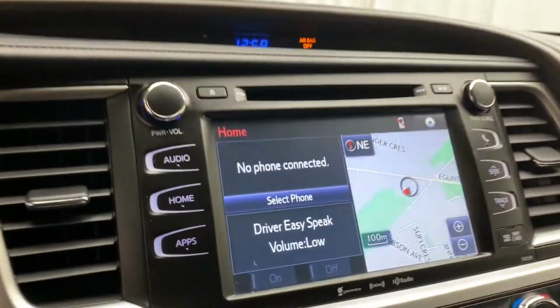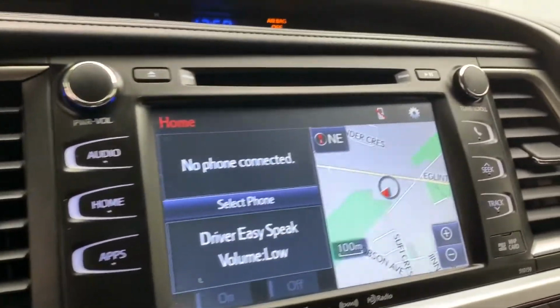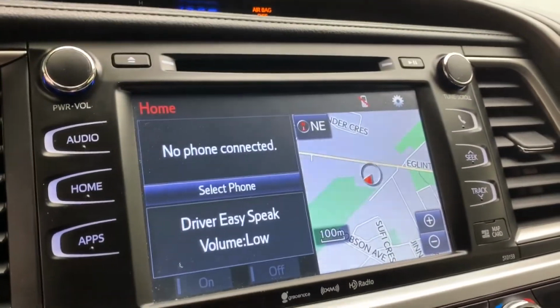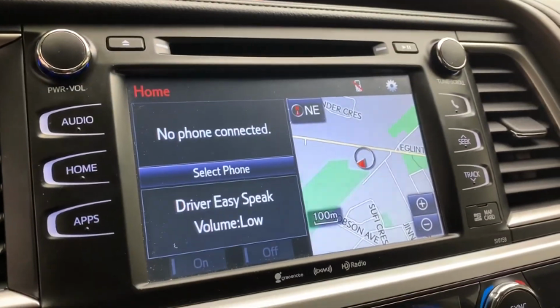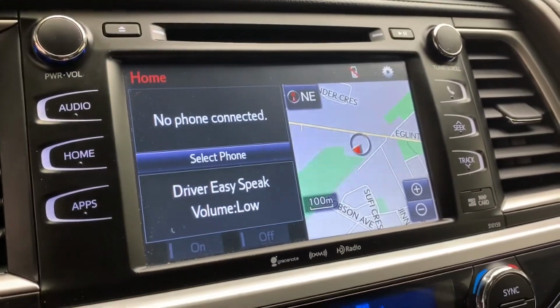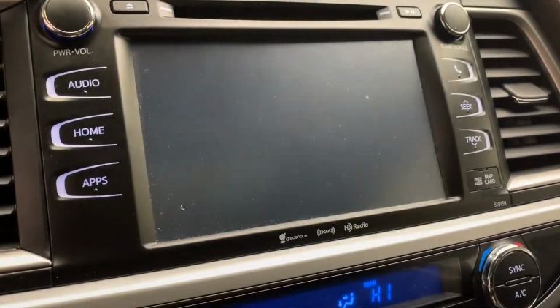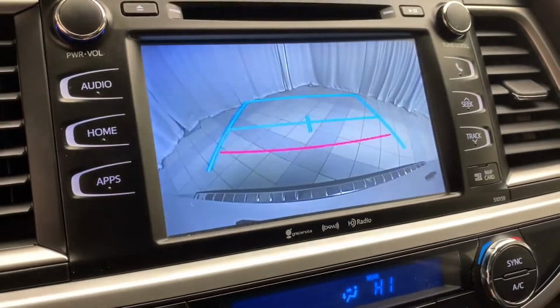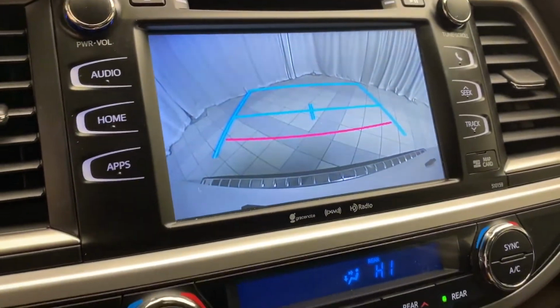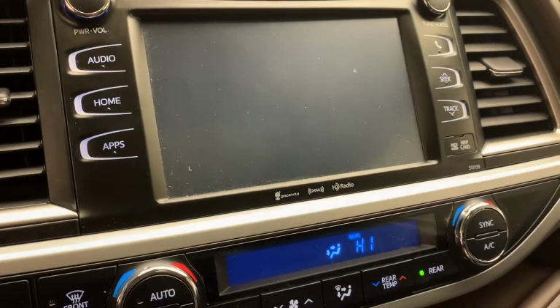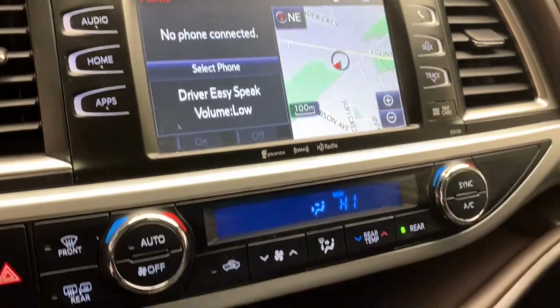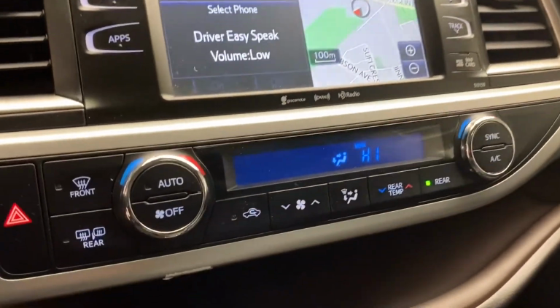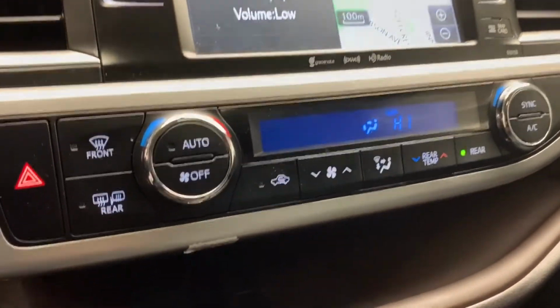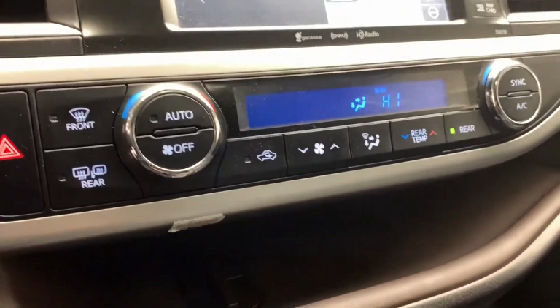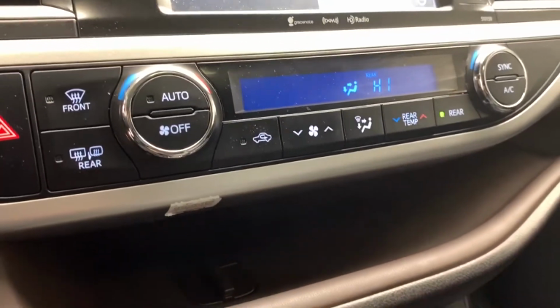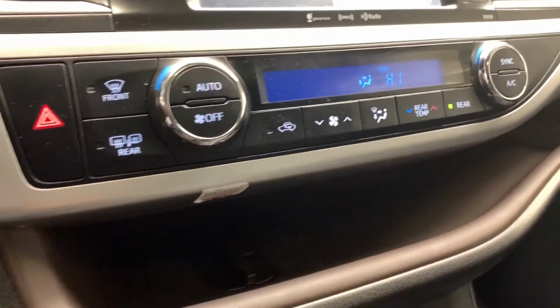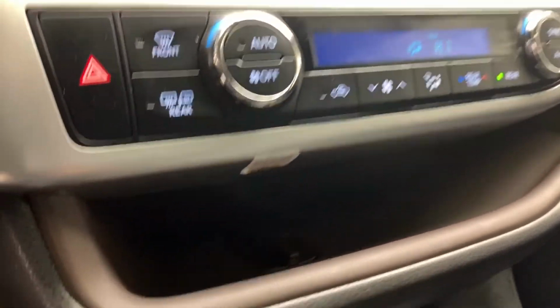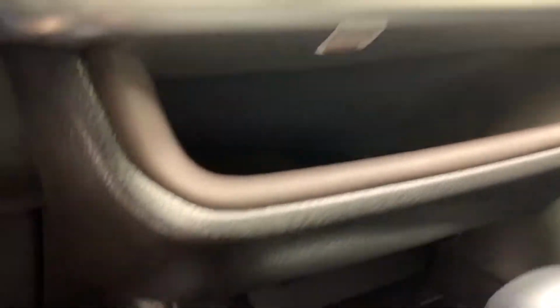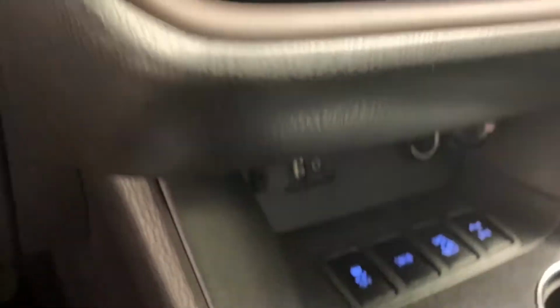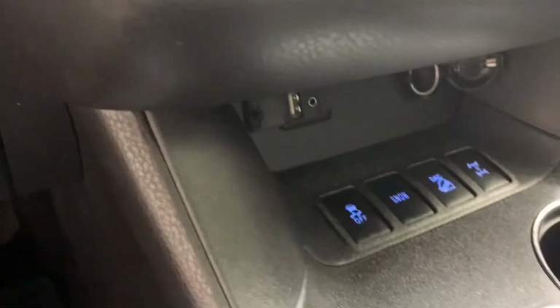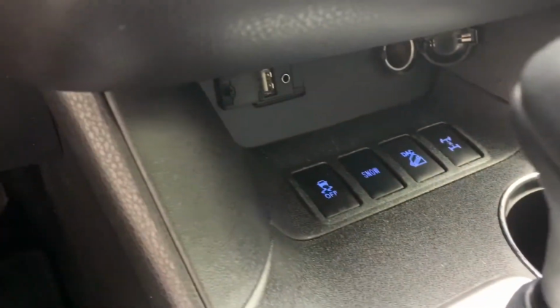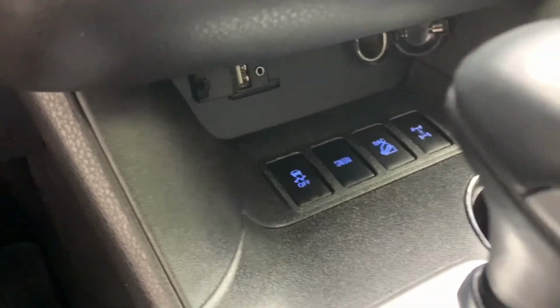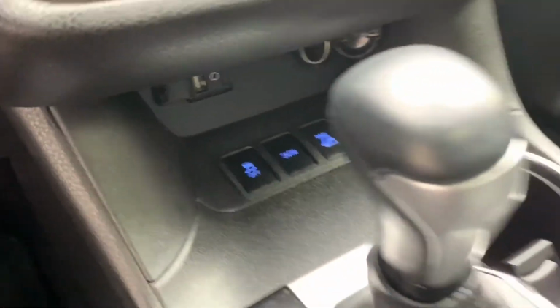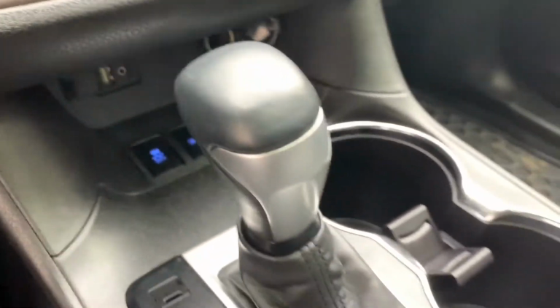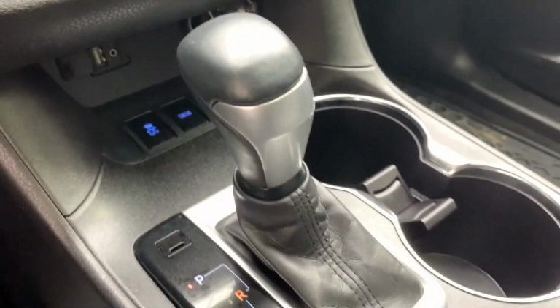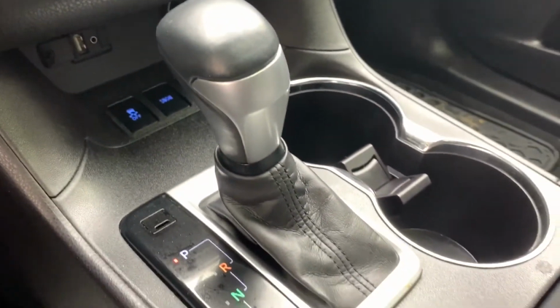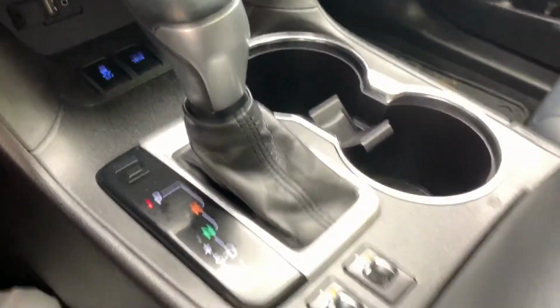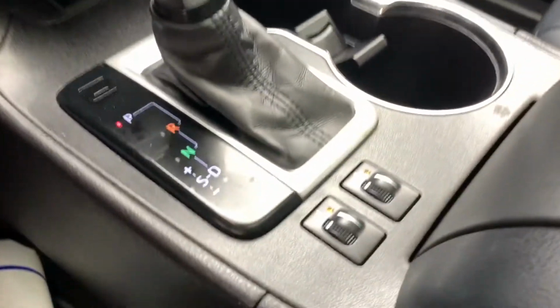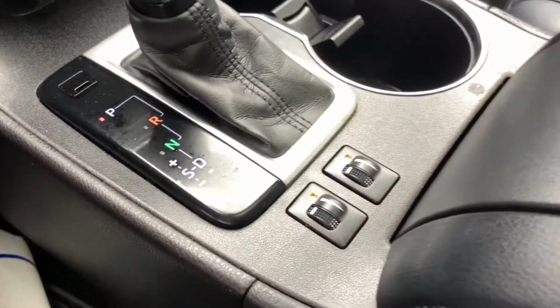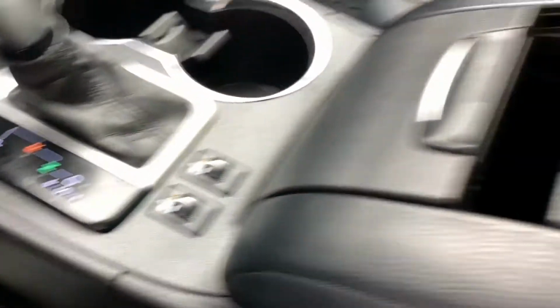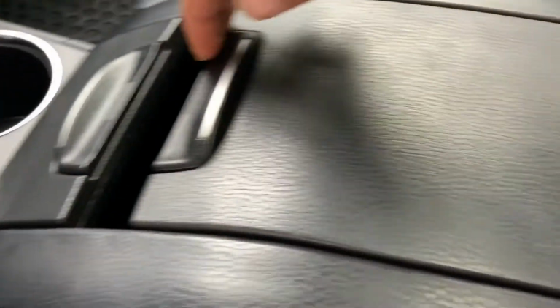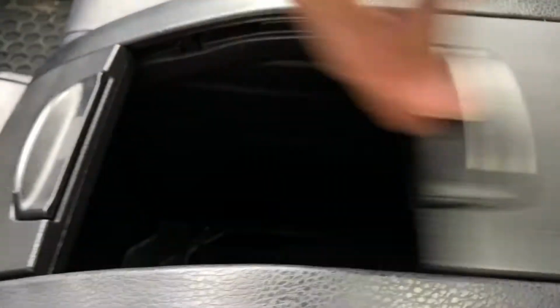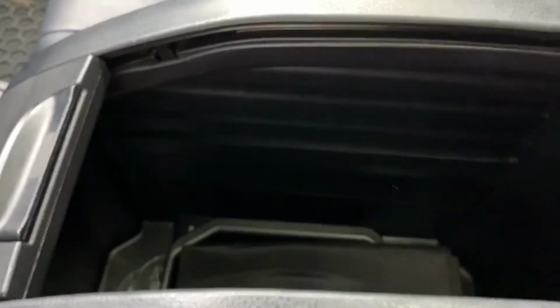Over to the right, you have your color display with various vehicle apps like navigation and your wide-angle backup camera. Down below you have your triple climate control with AC, traction control, cup holders, automatic gear selector, heated seat controls, and your armrest with storage compartment.